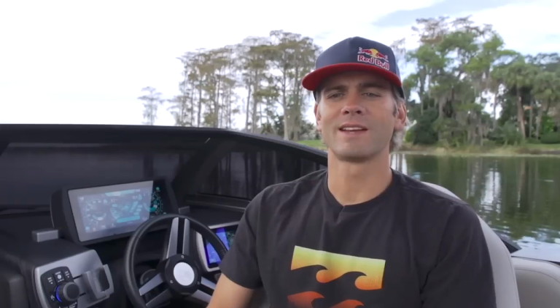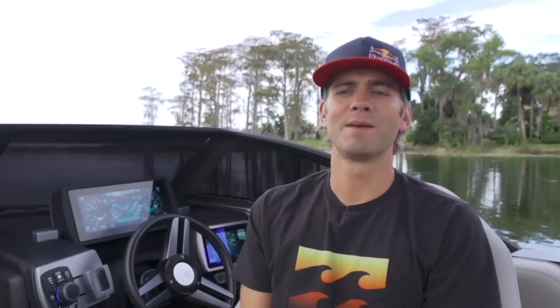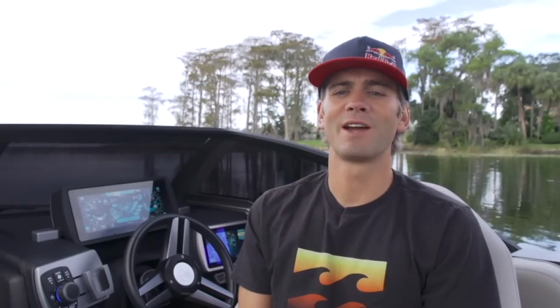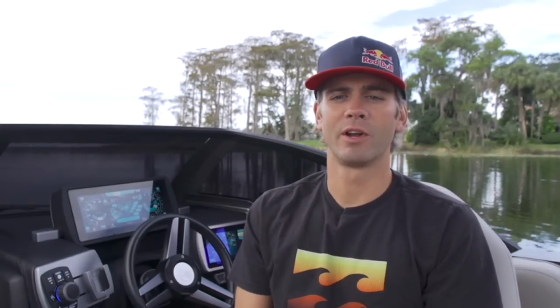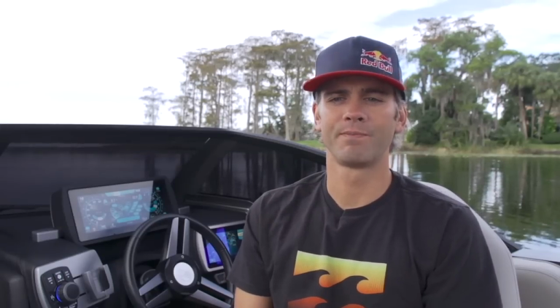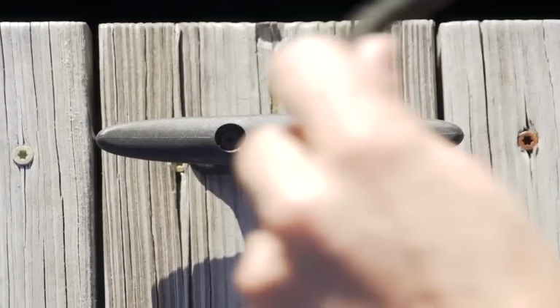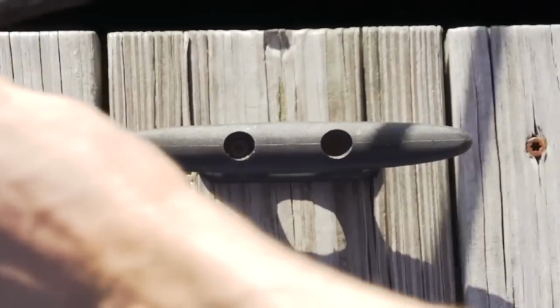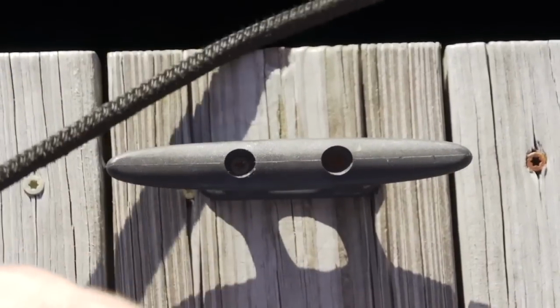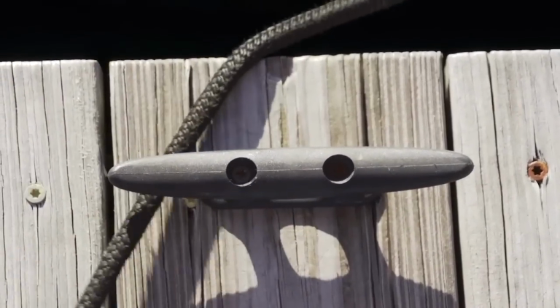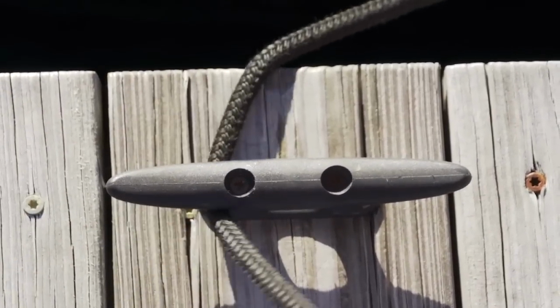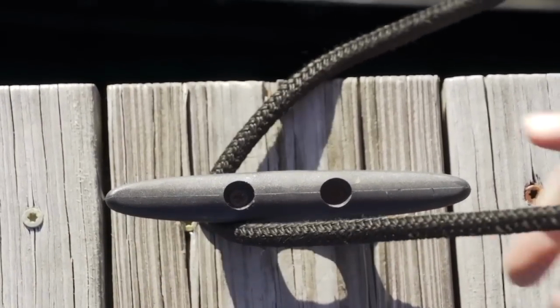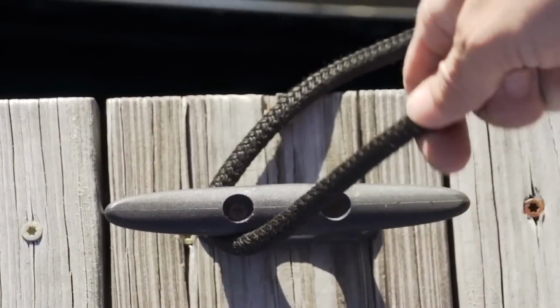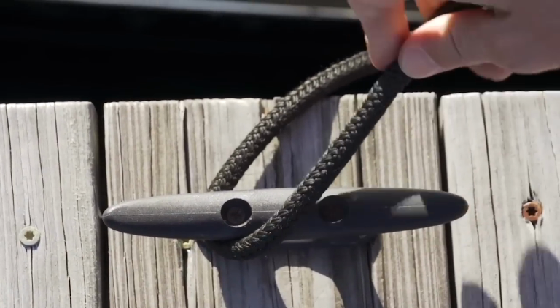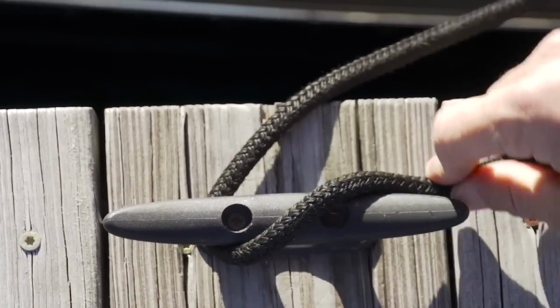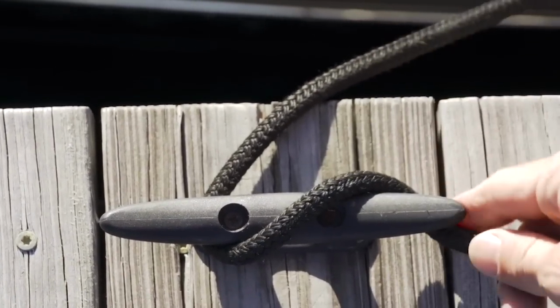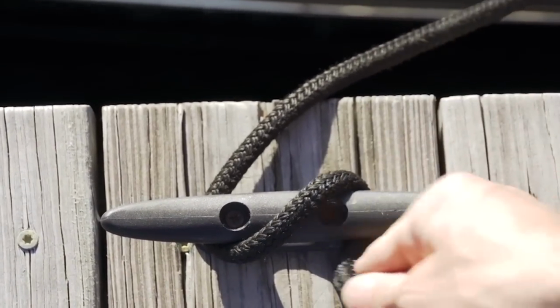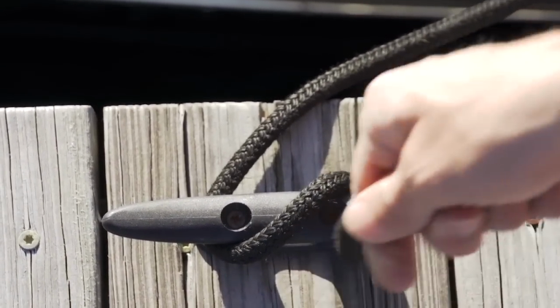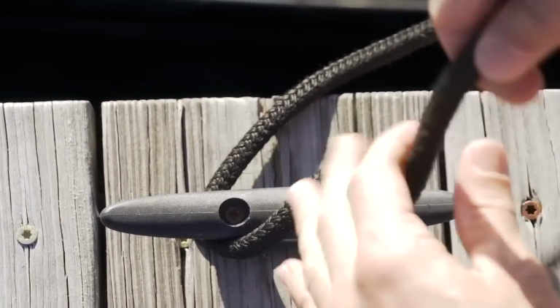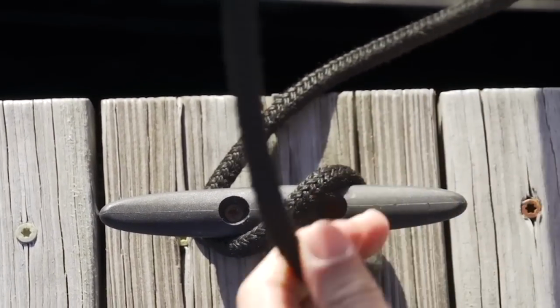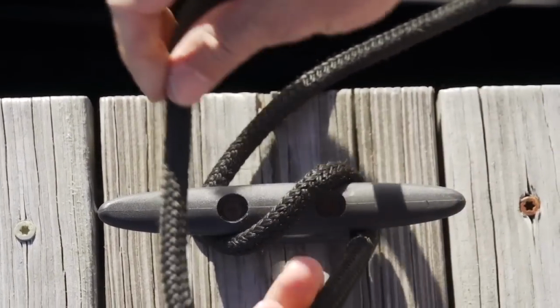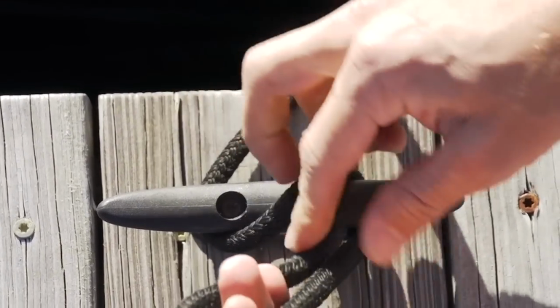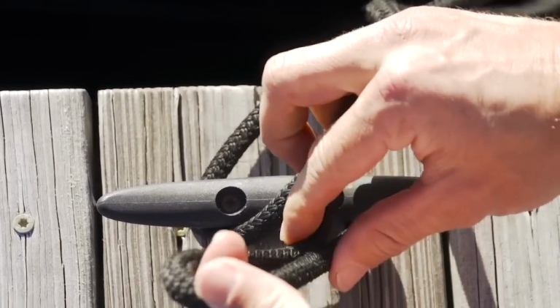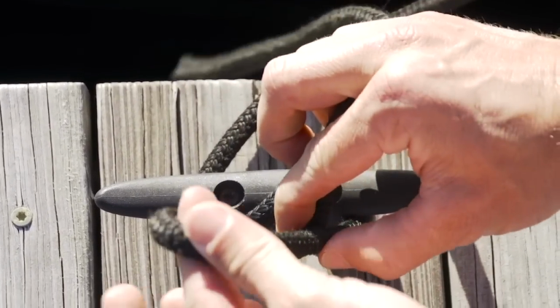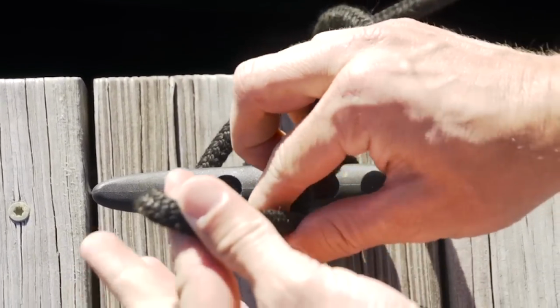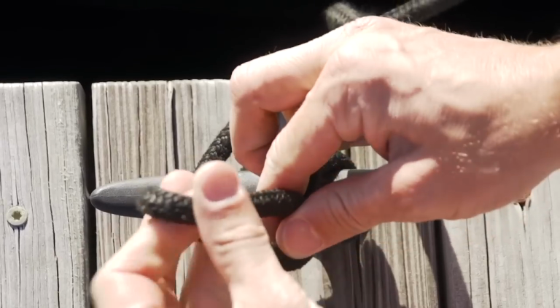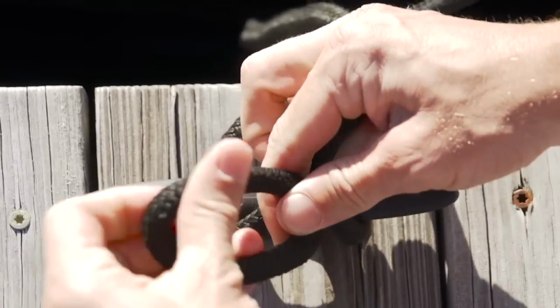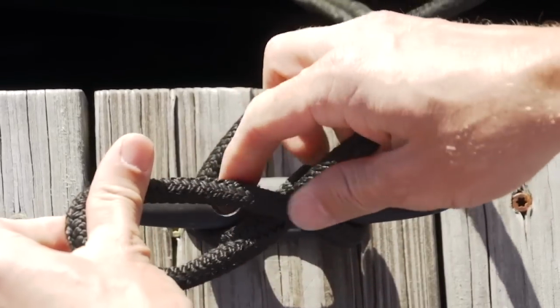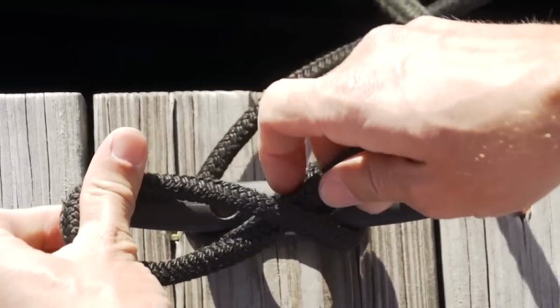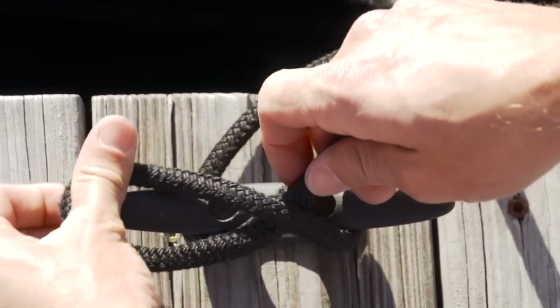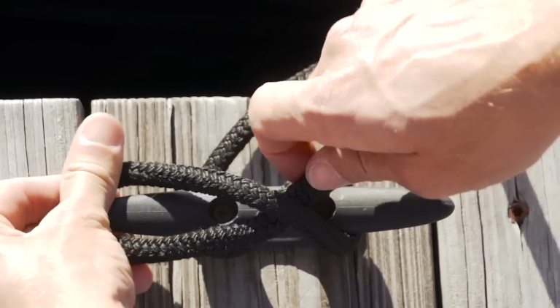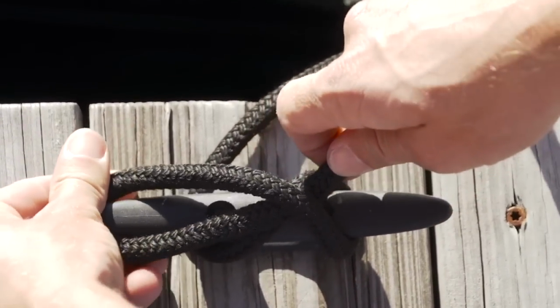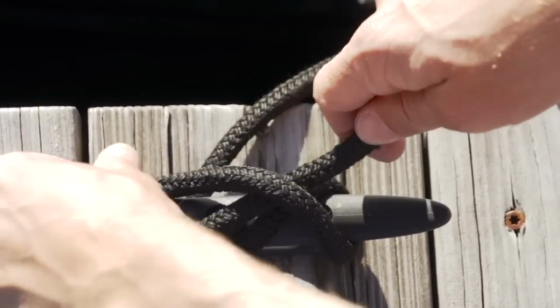Next, it's time to tie your boat off. With cleats, you want to make sure to start with the horn on the side that's furthest away from the boat. Wrap the rope halfway around the base, and then cross it over. Then make a twist on the rope to go around the opposite horn.